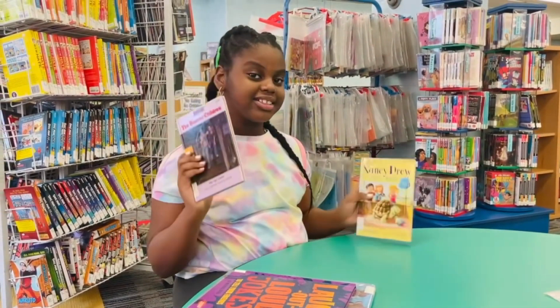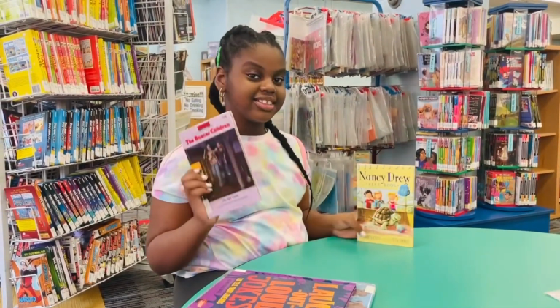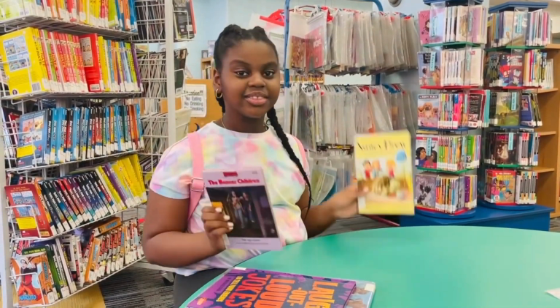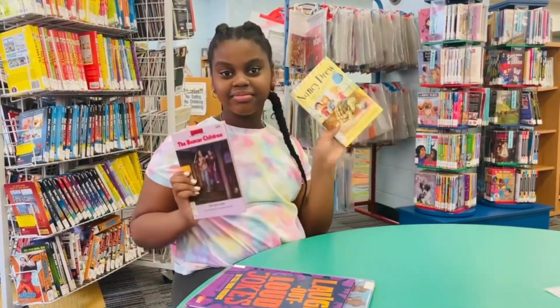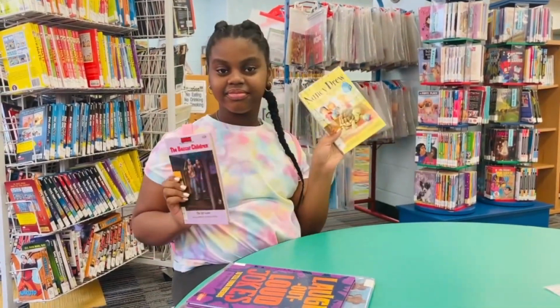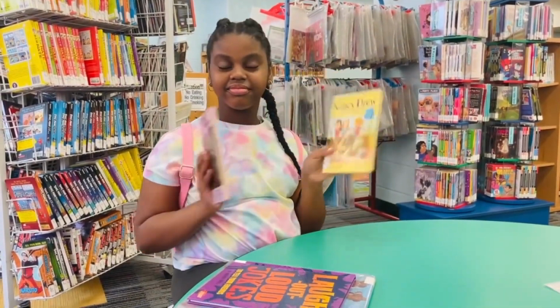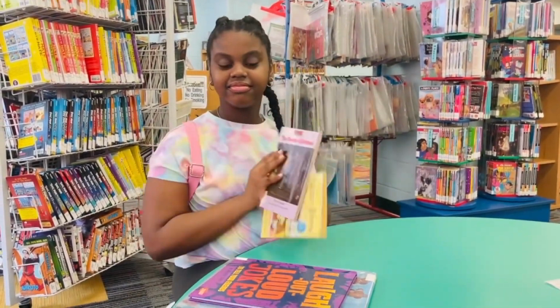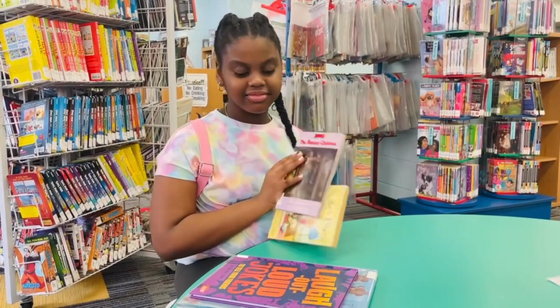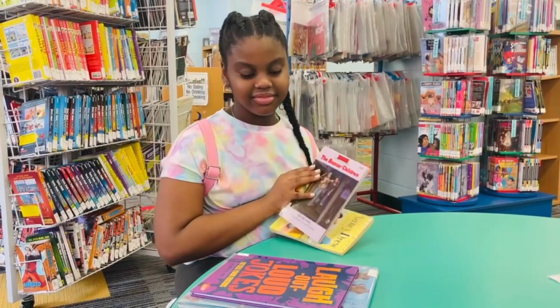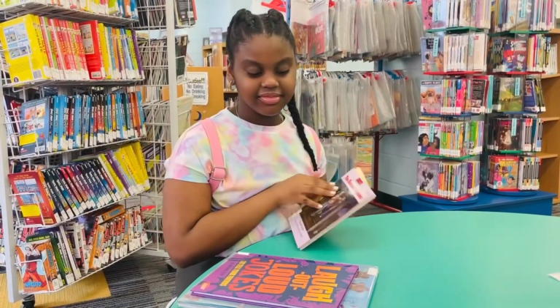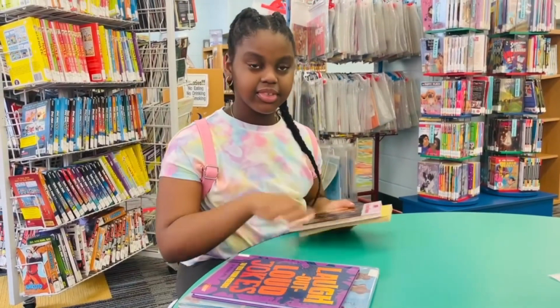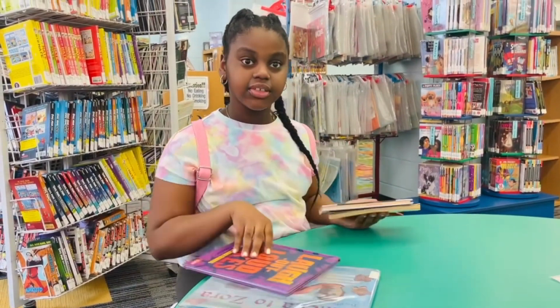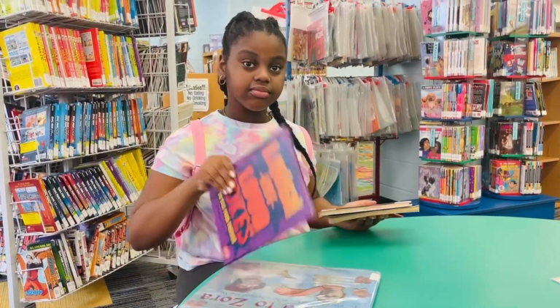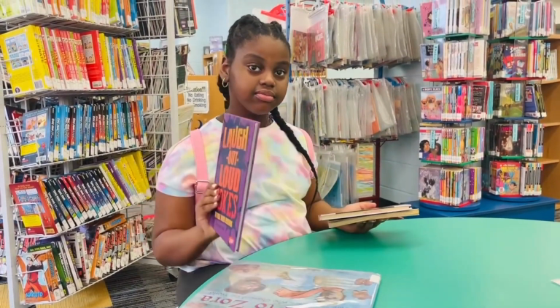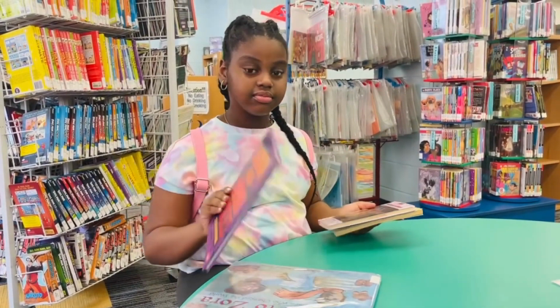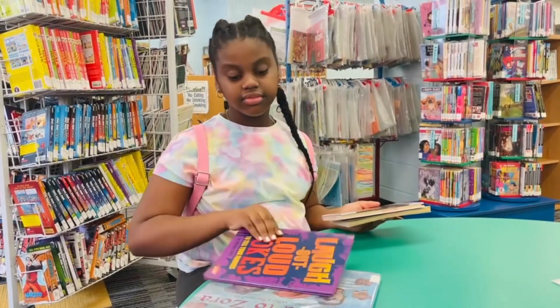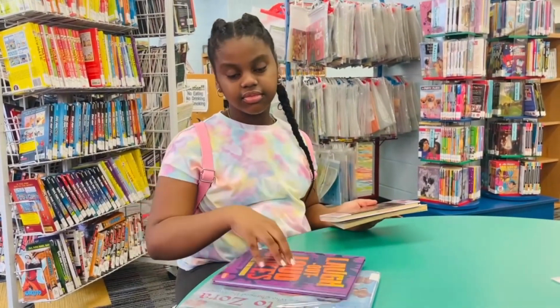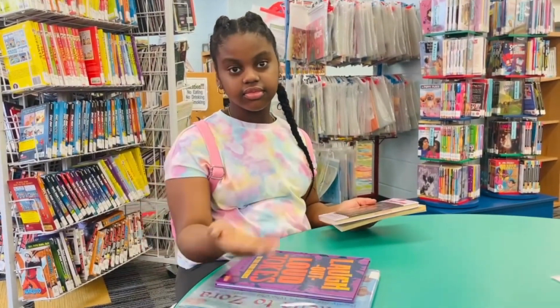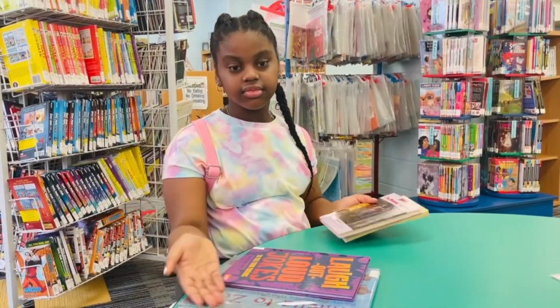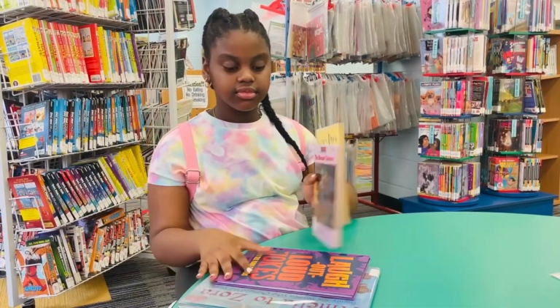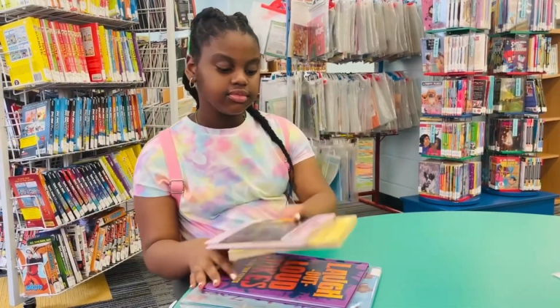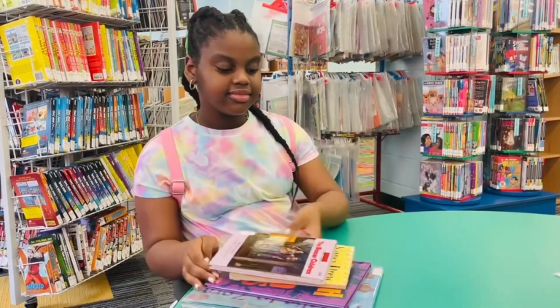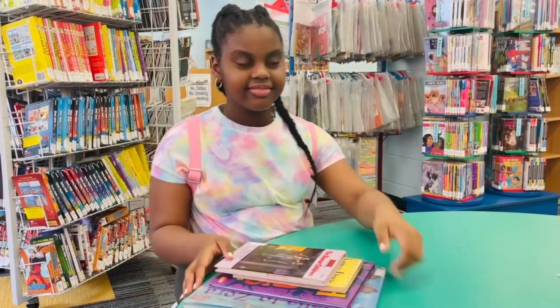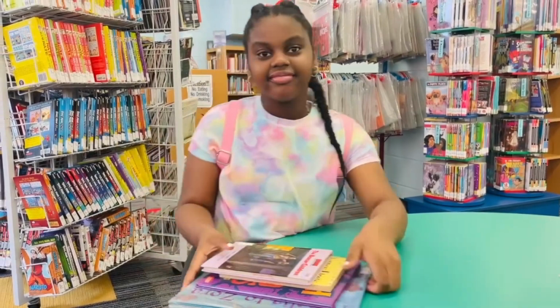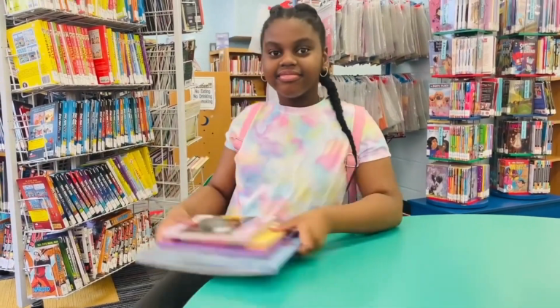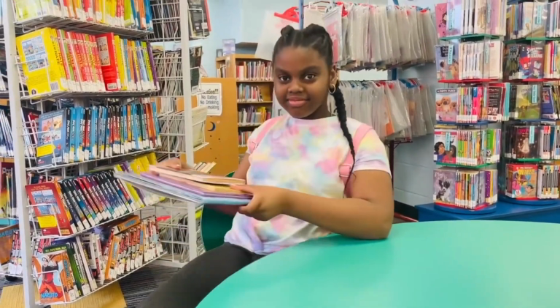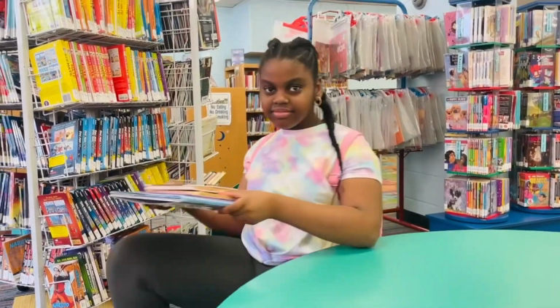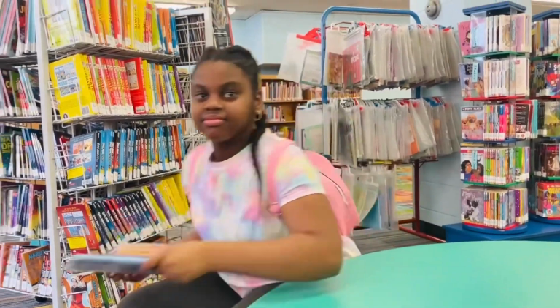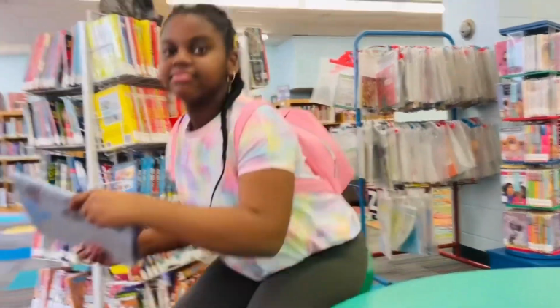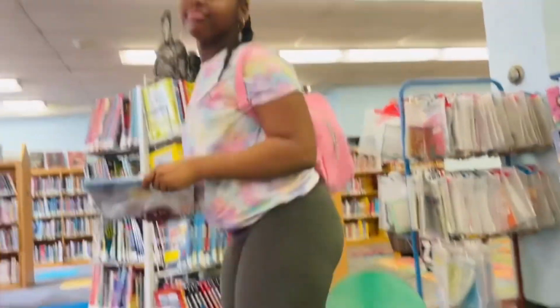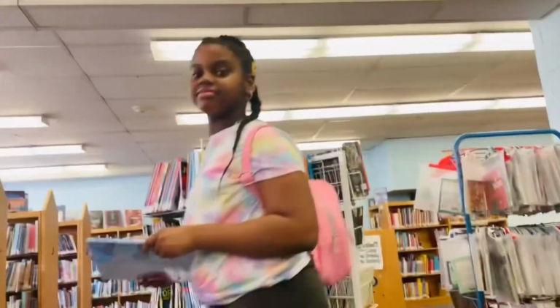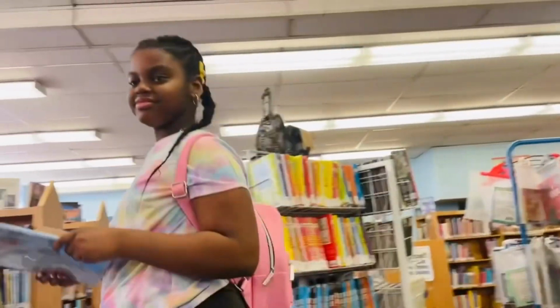These are the books that I got today — I got the Boxcar Children books and the Nancy Drew Clue Crew books. I also got some other books as well, and now I'm ready to go check out so I can head home and read them.